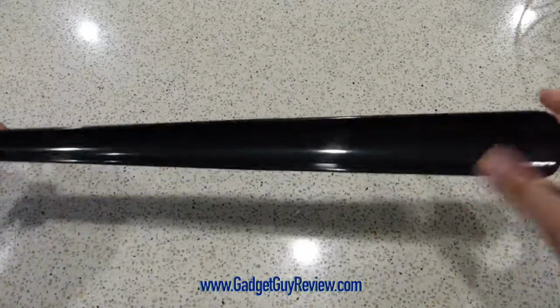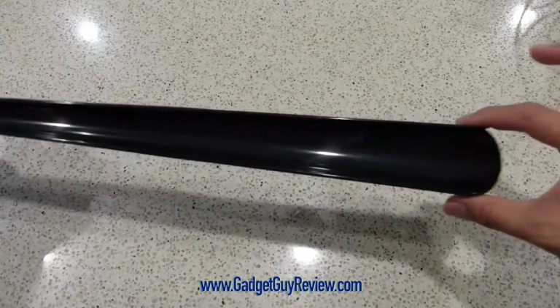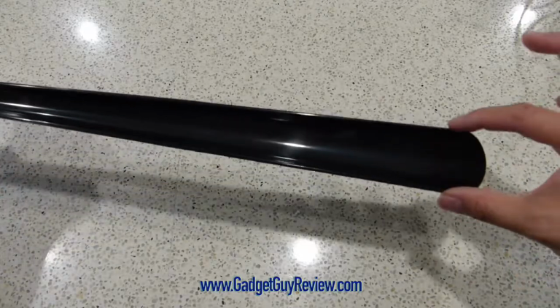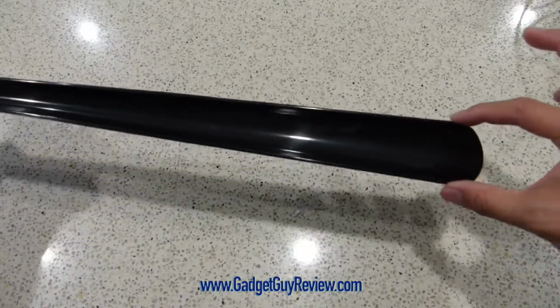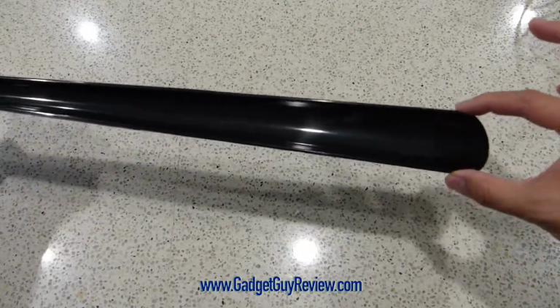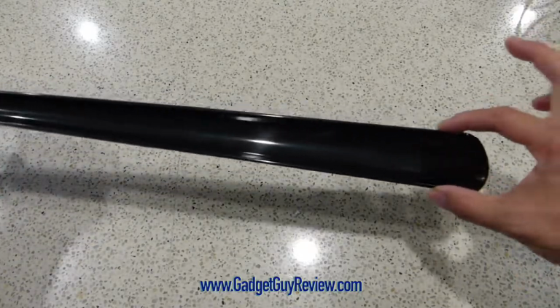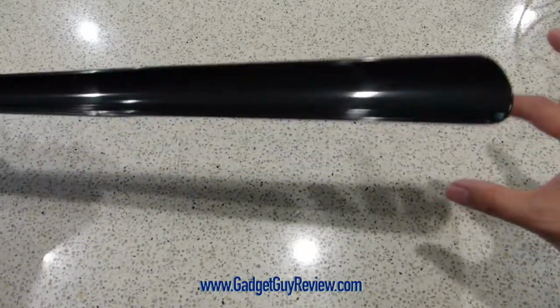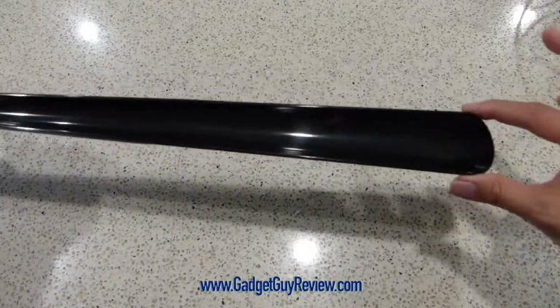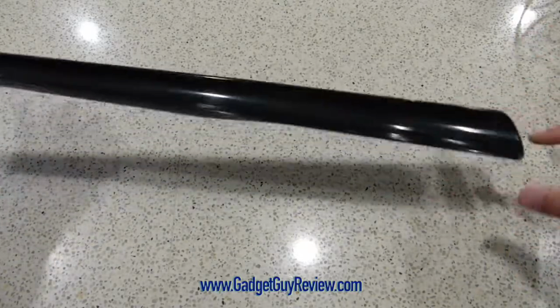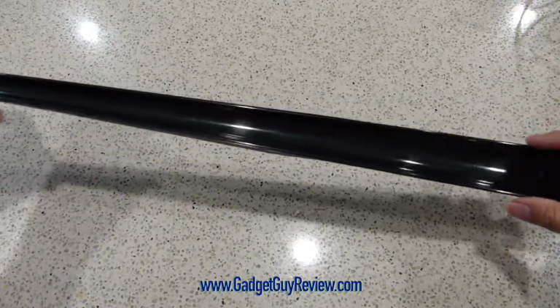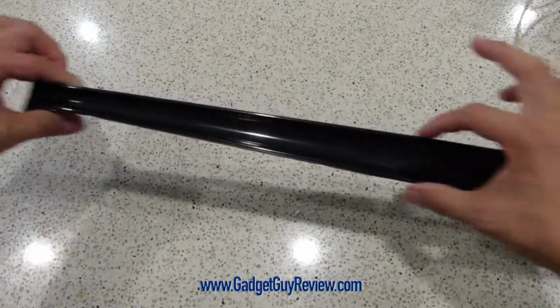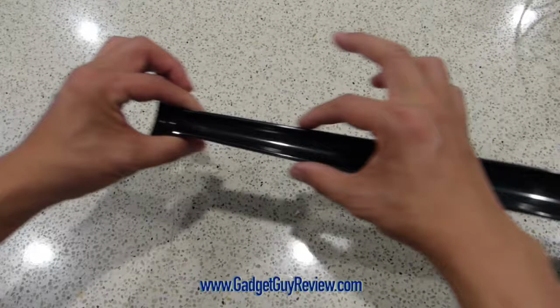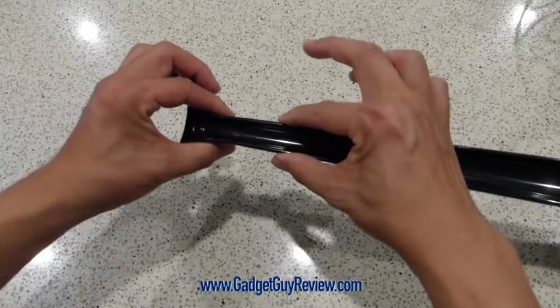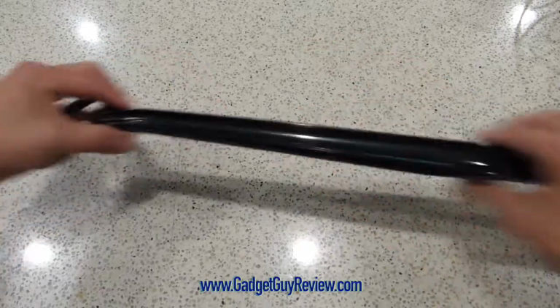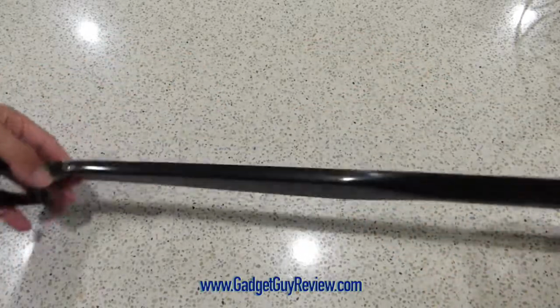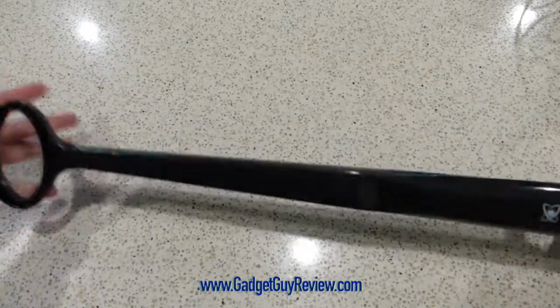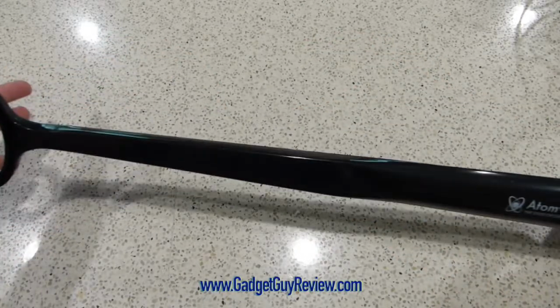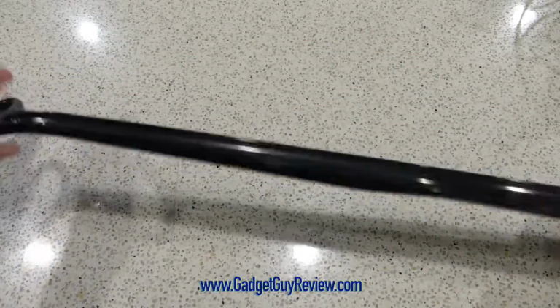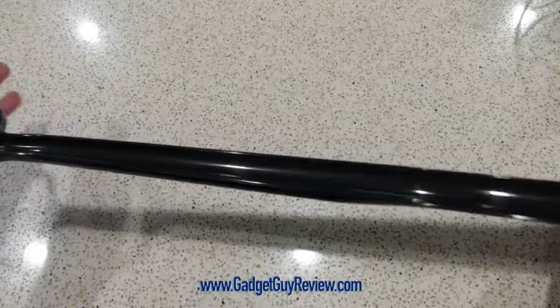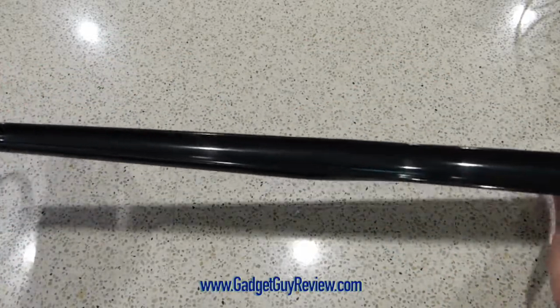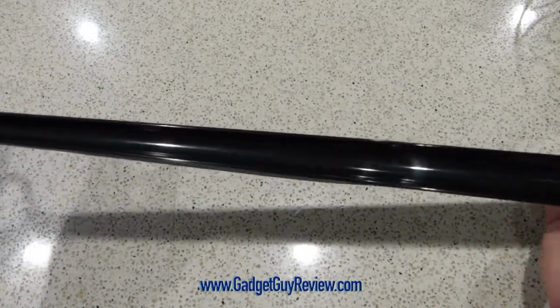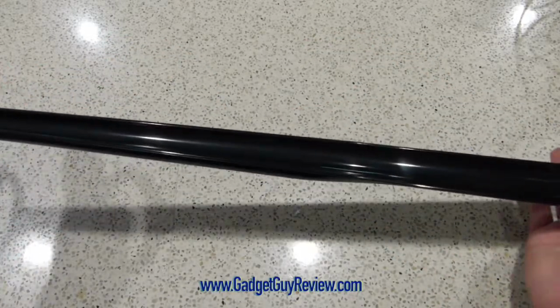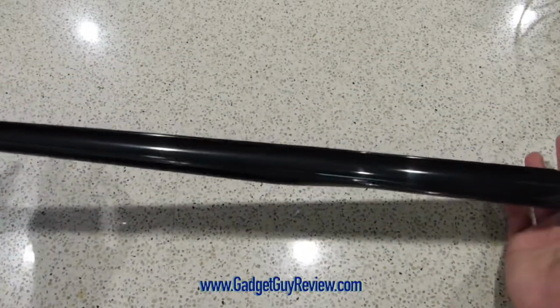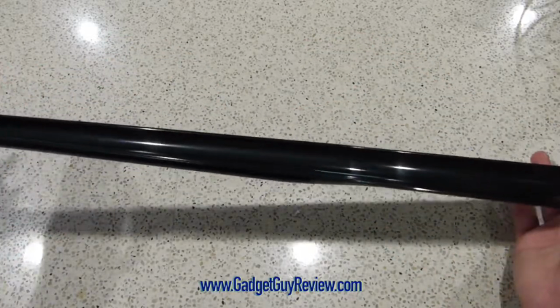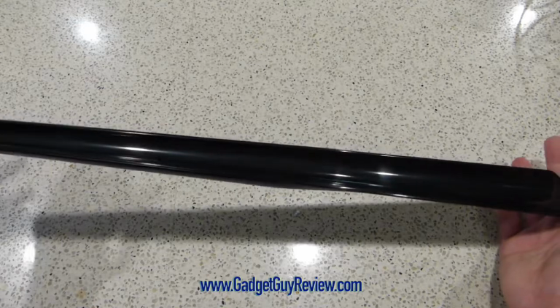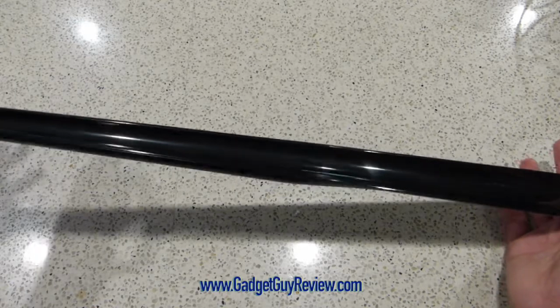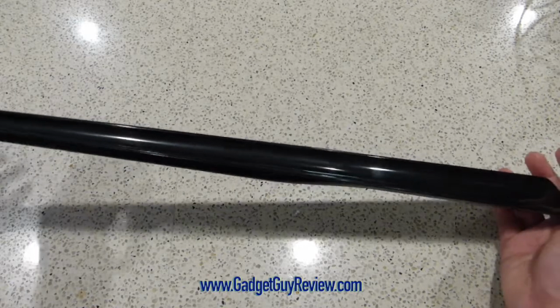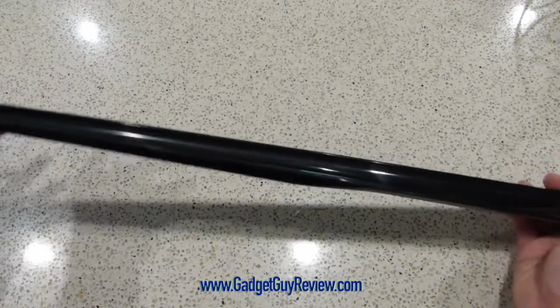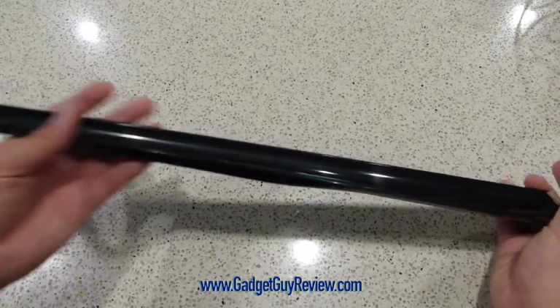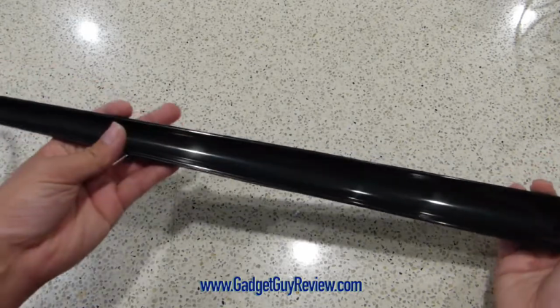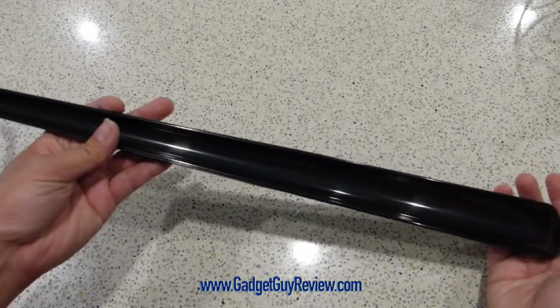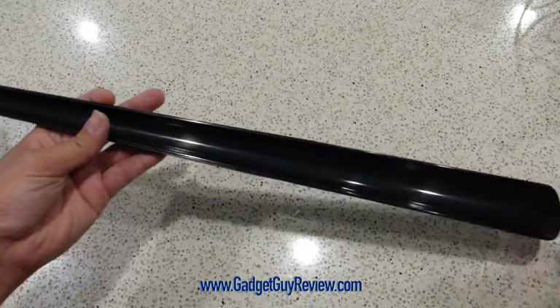It gets to a mighty good width for your heel here and it gets a little bit narrow at the top. So again it's really useful, I like it a lot and can definitely recommend this — and that's my review of this Adam Health handled shoe horn.